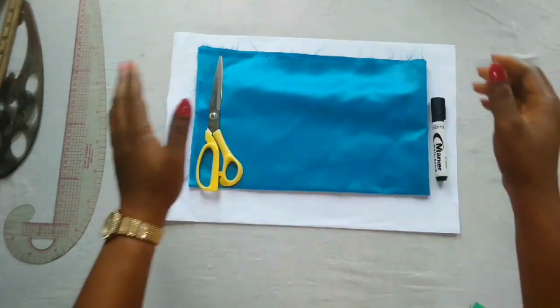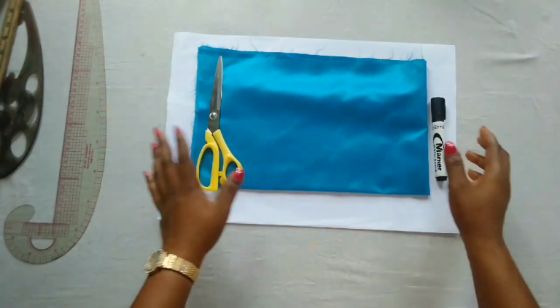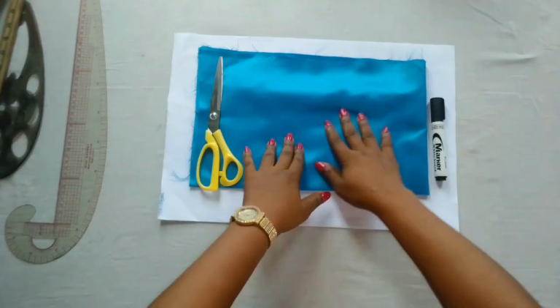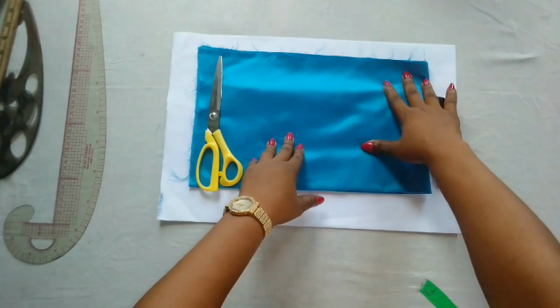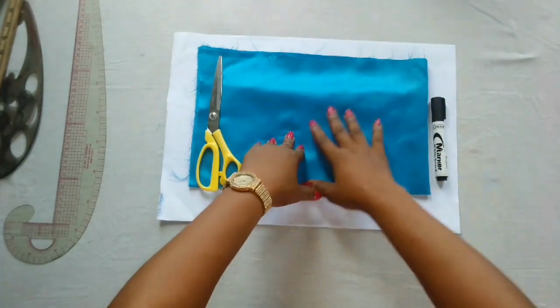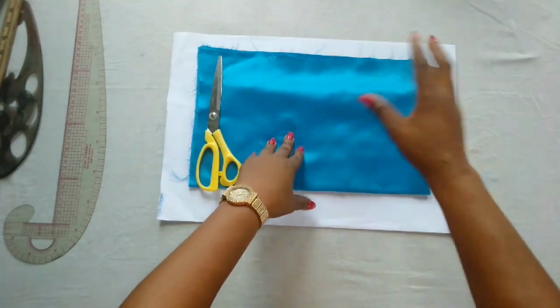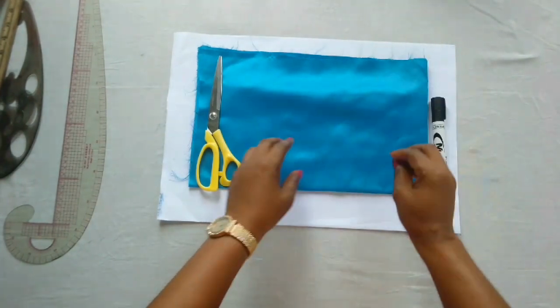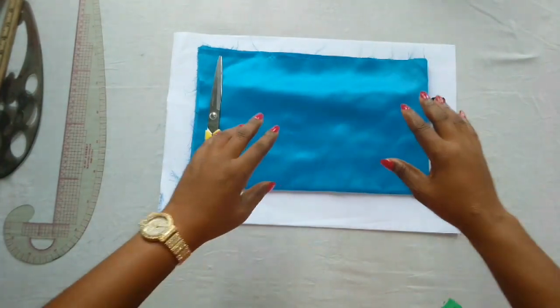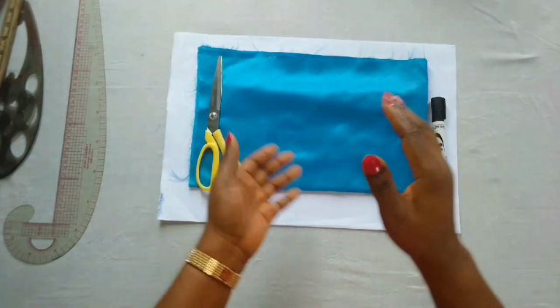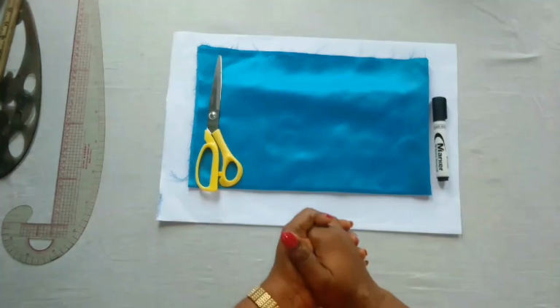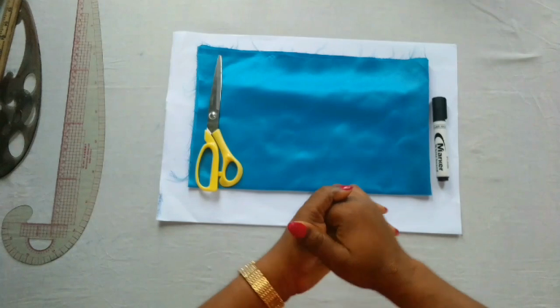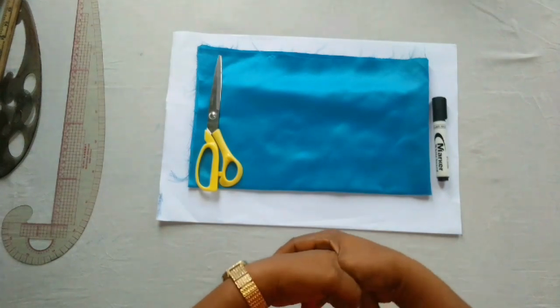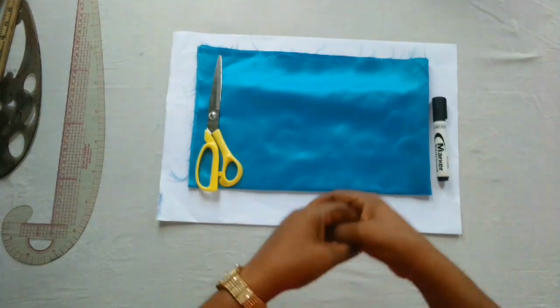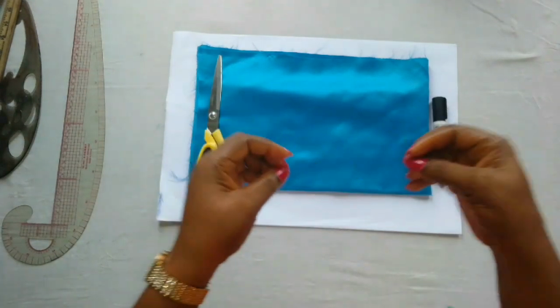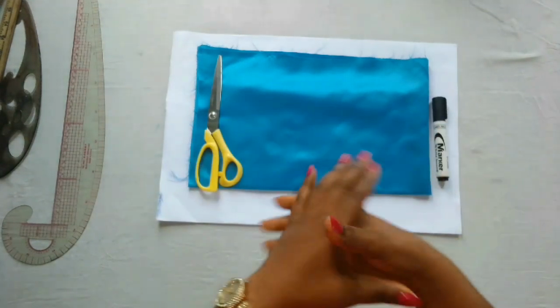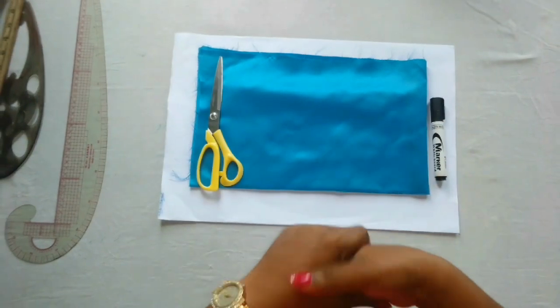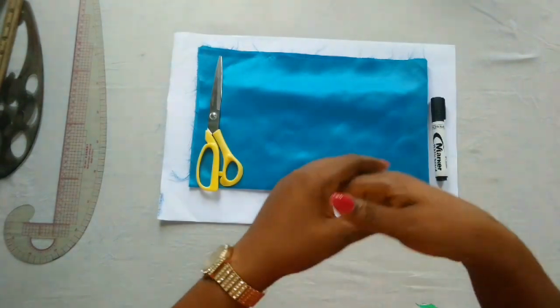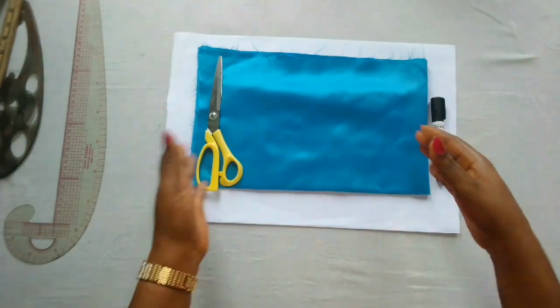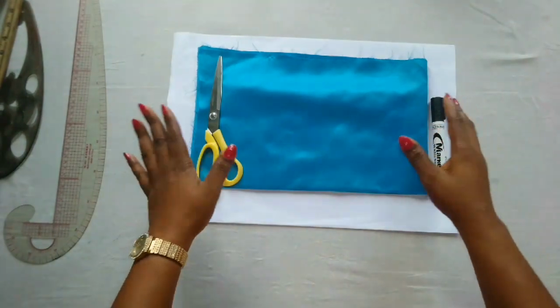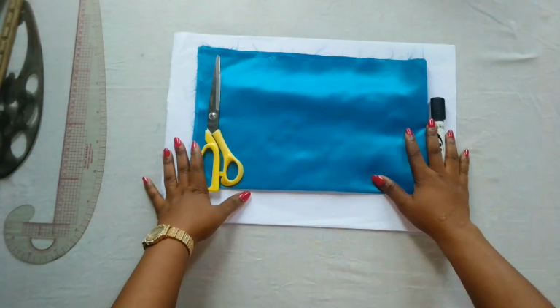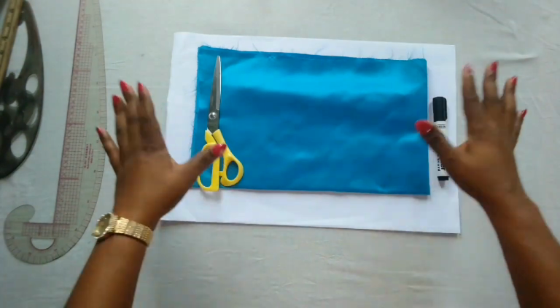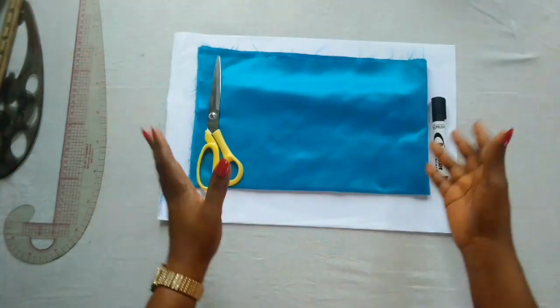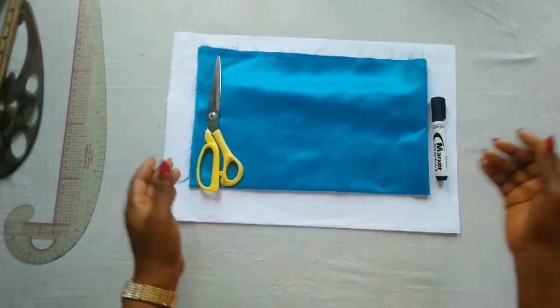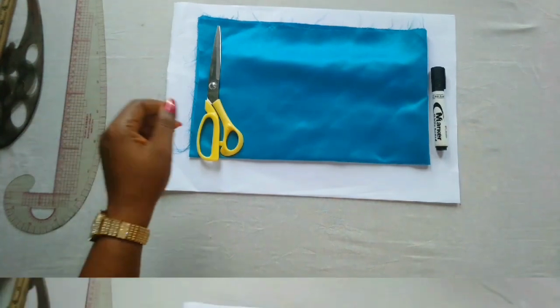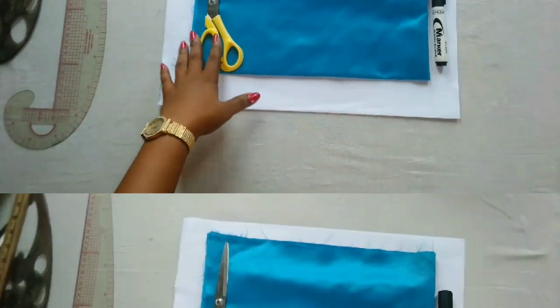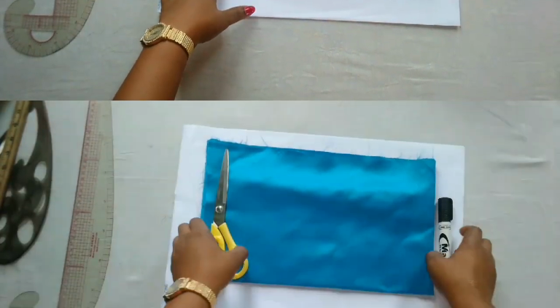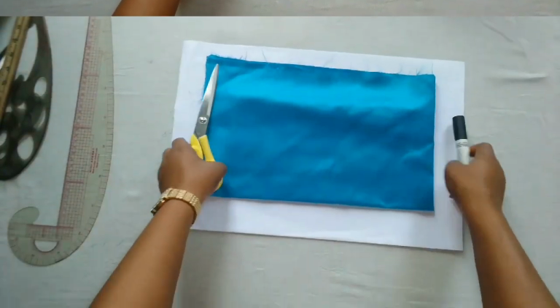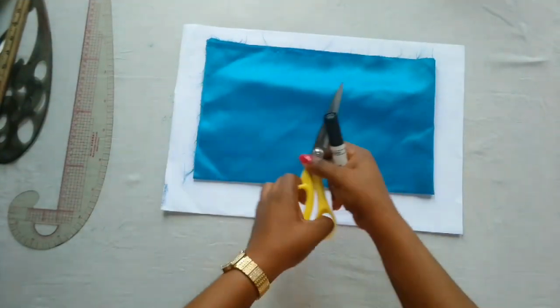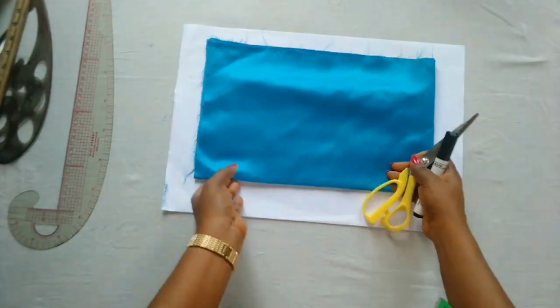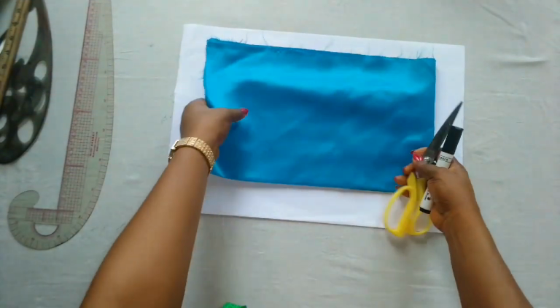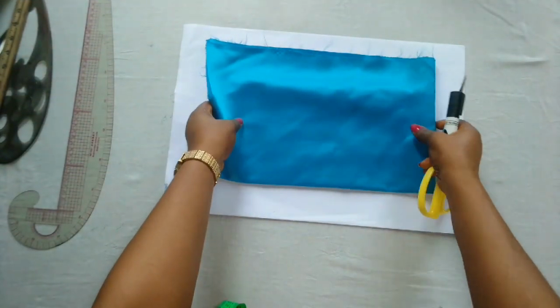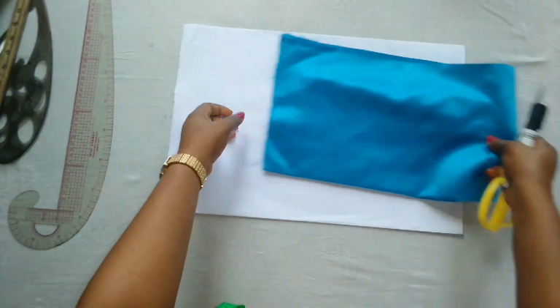For today's tutorial, I'm going to show us how to cut and sew an overlapping pleated baby girl dress. If you're interested, keep on watching. We'll be using seven-year-old baby girl measurements.